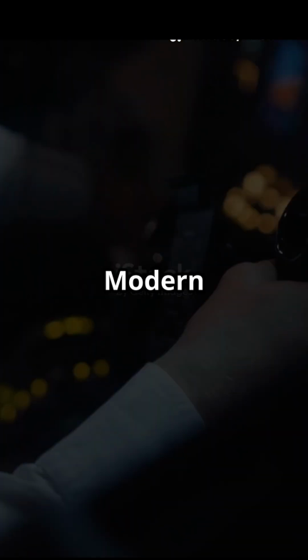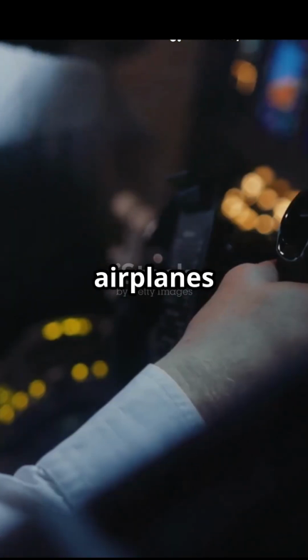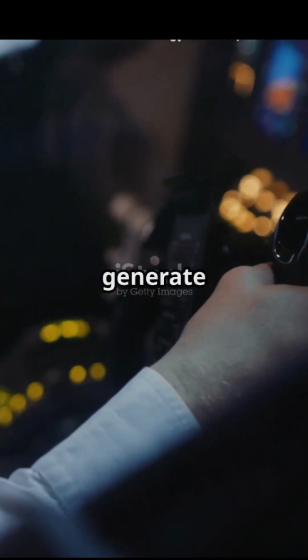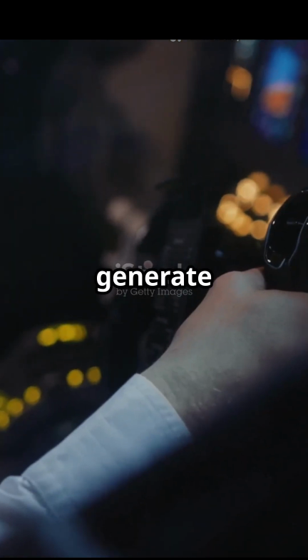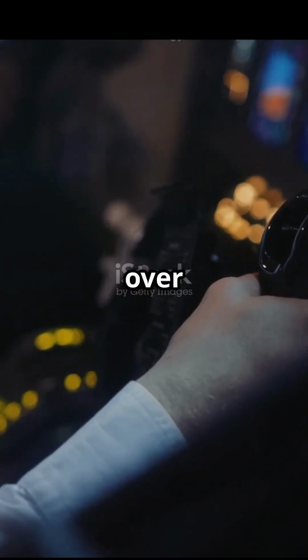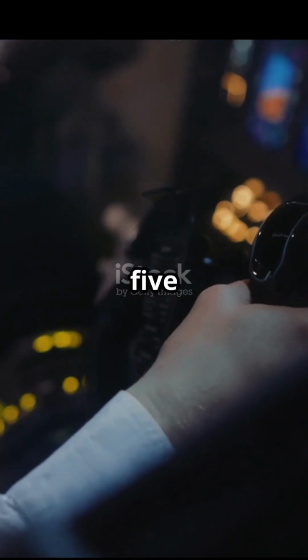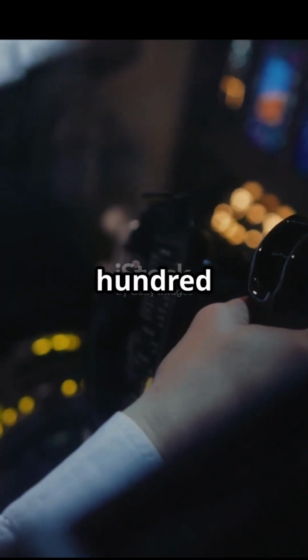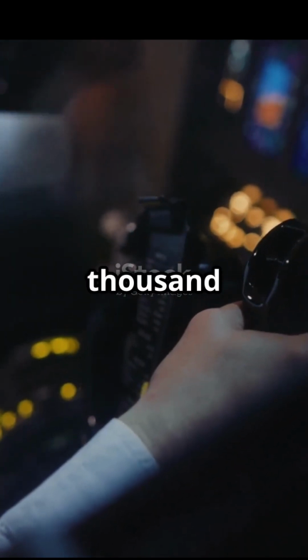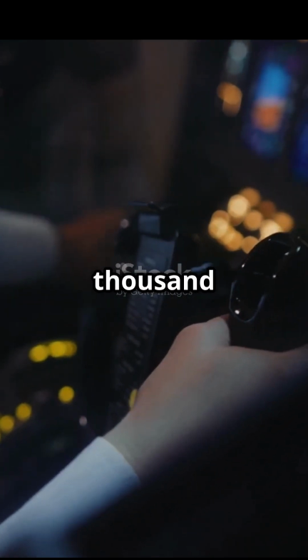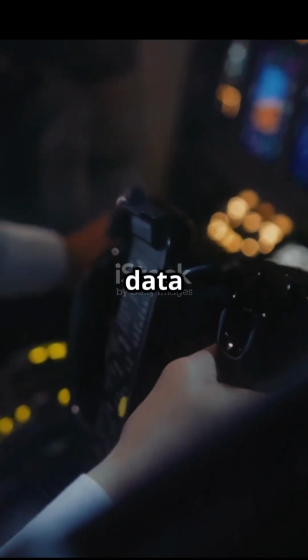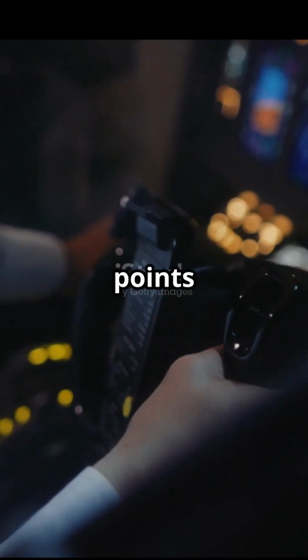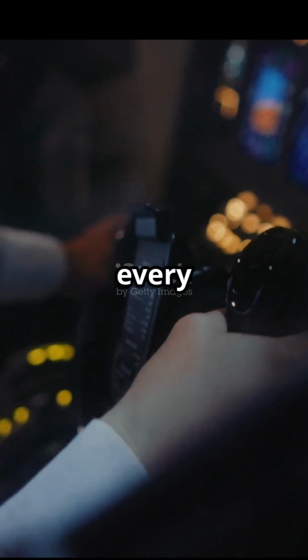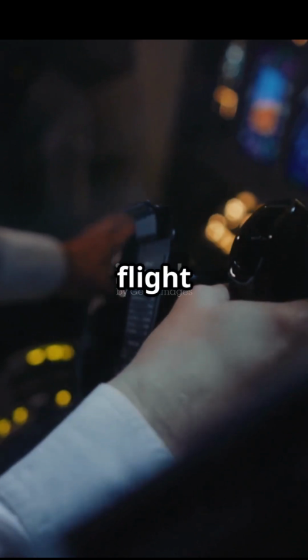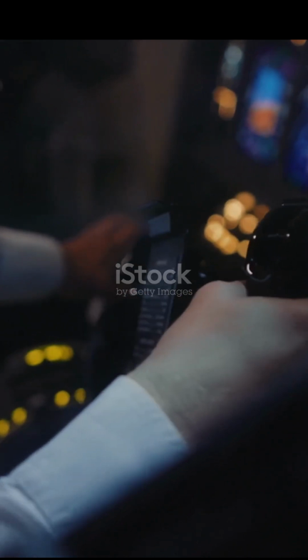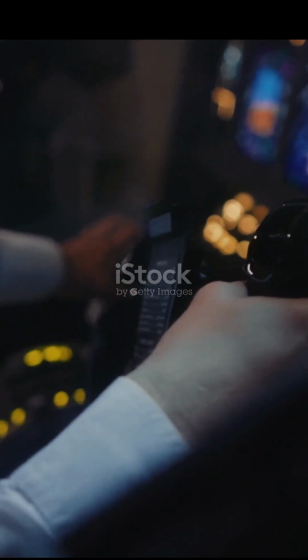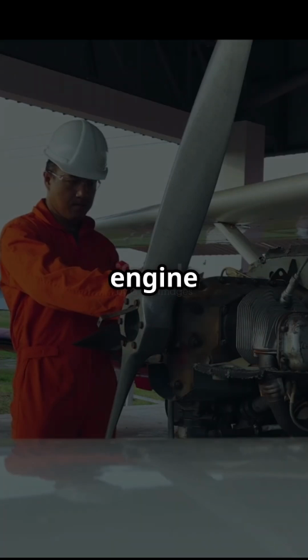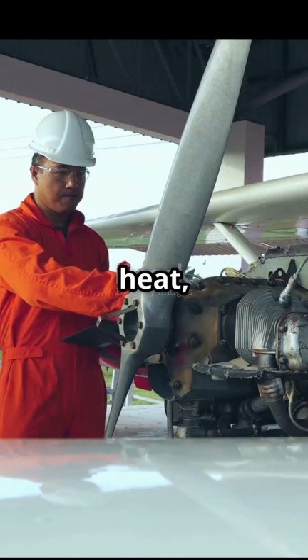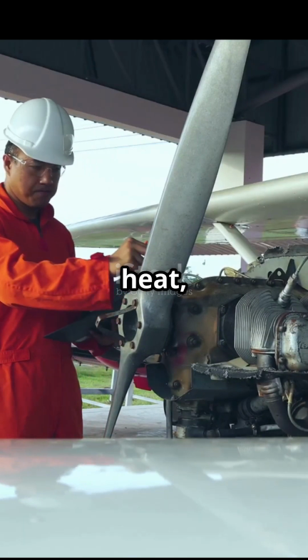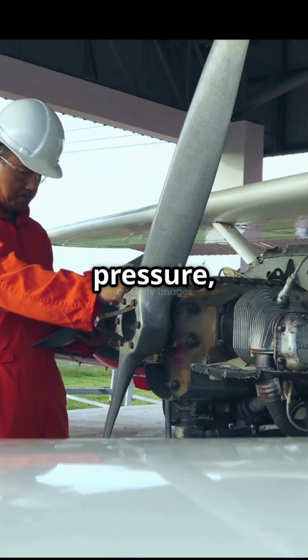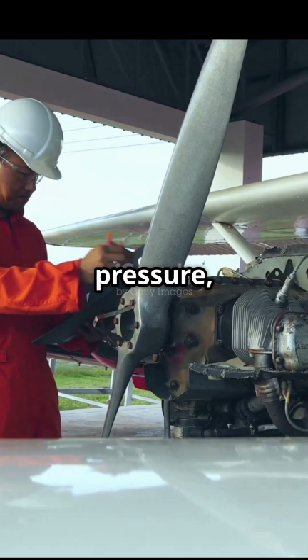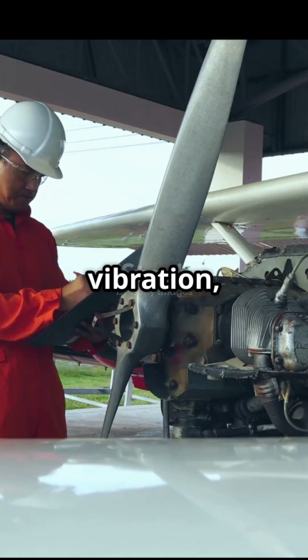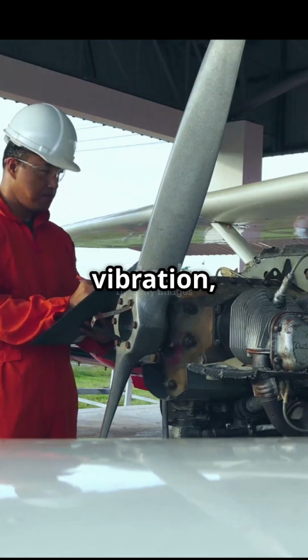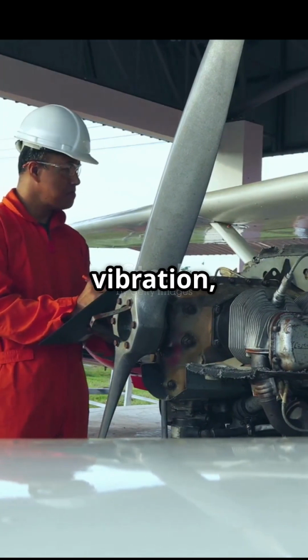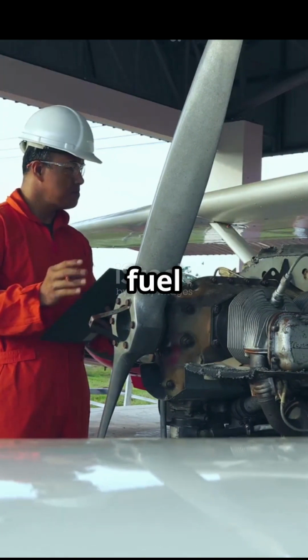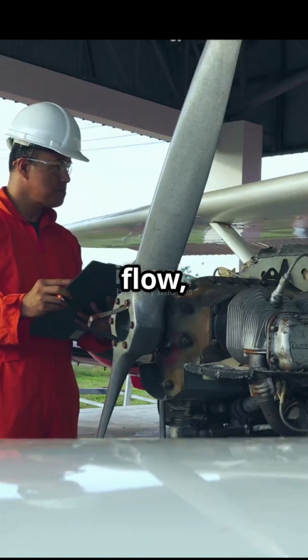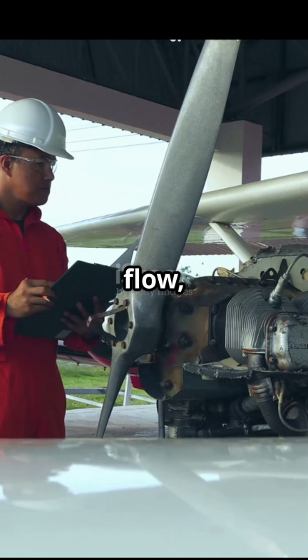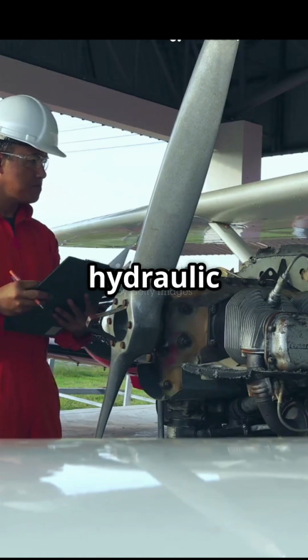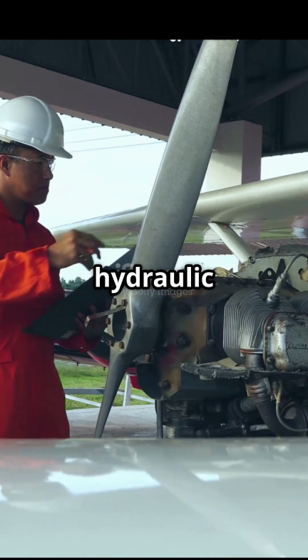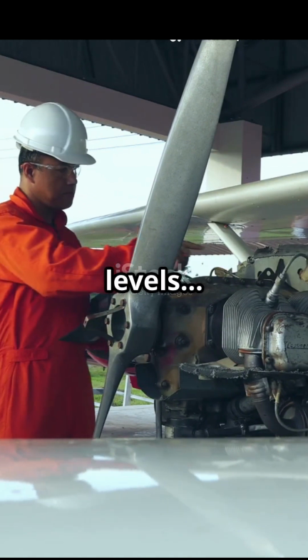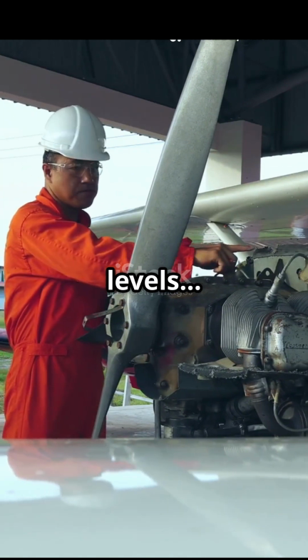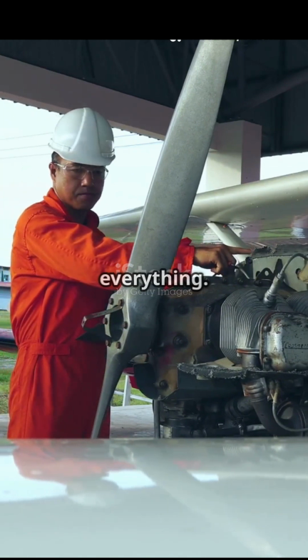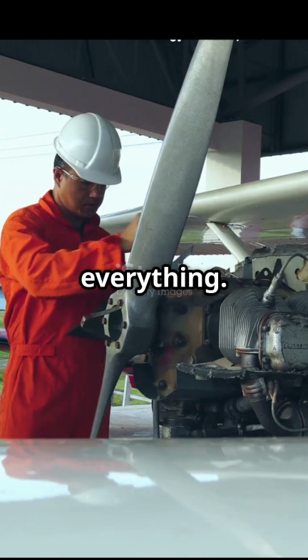Modern airplanes generate over 500,000 data points every flight: engine heat, pressure, vibration, fuel flow, hydraulic levels — everything.